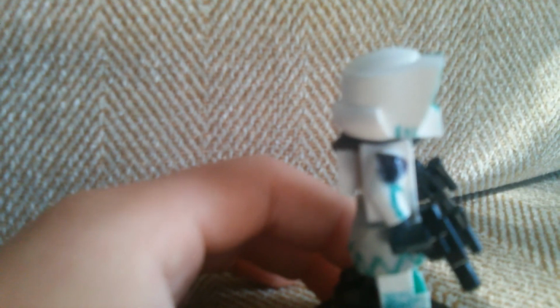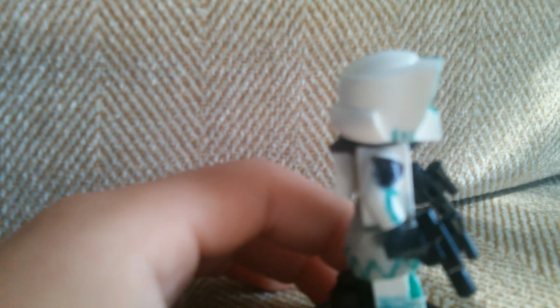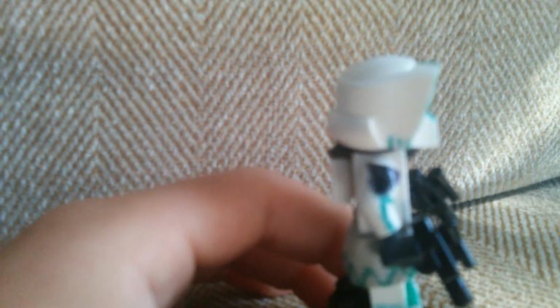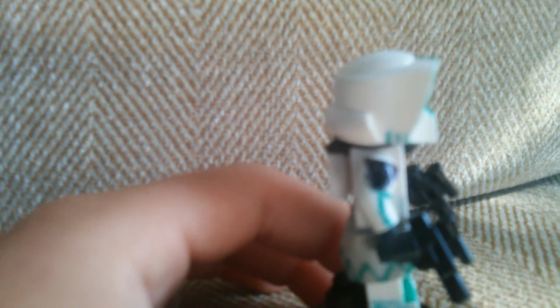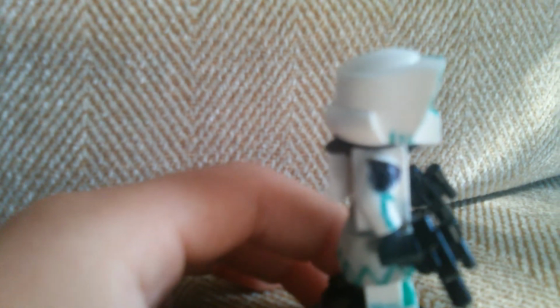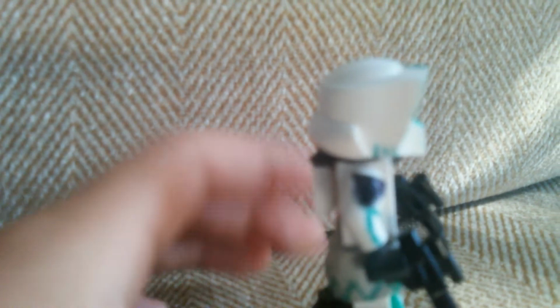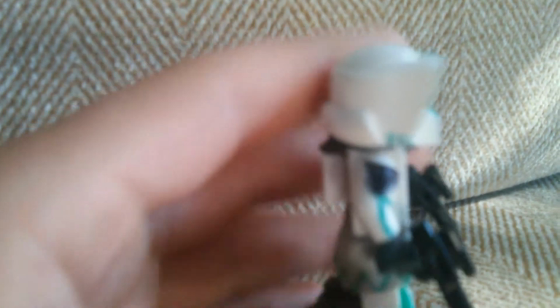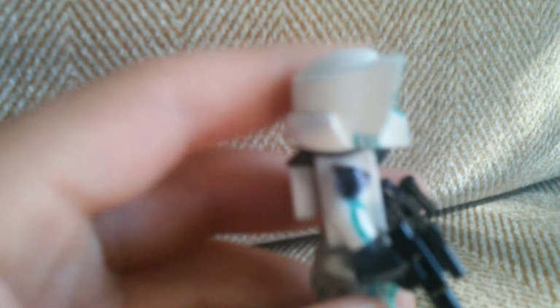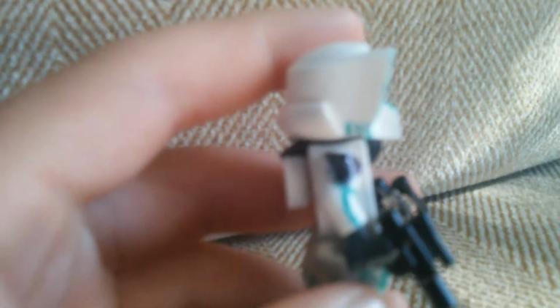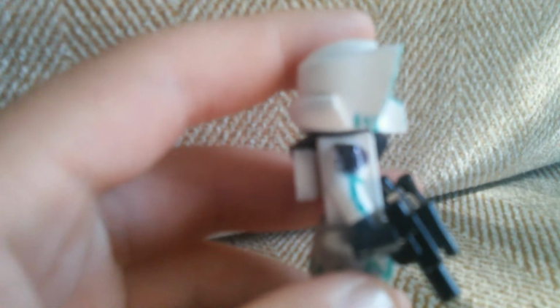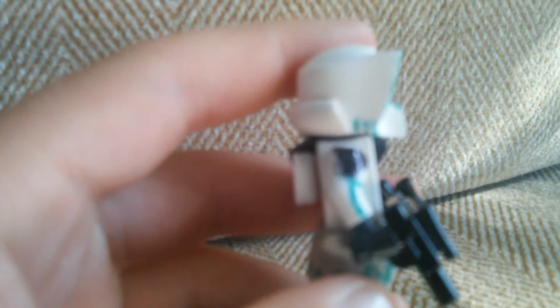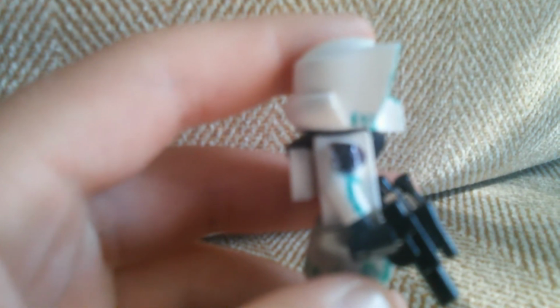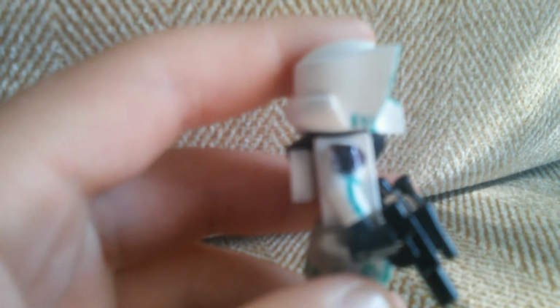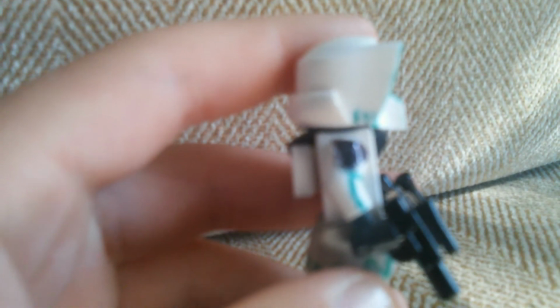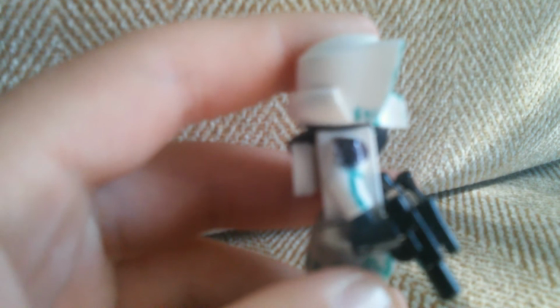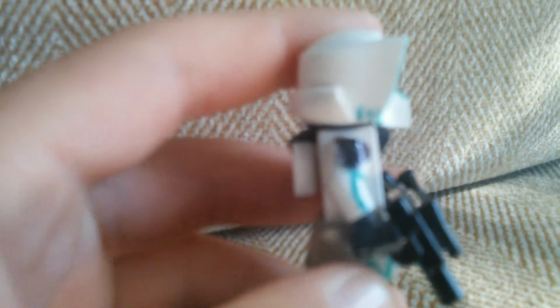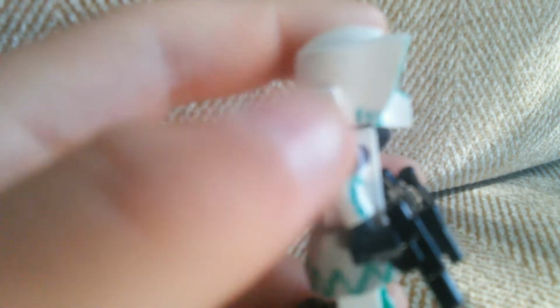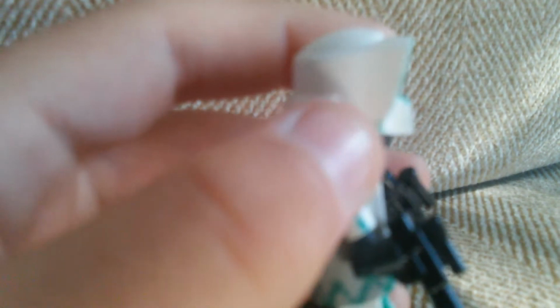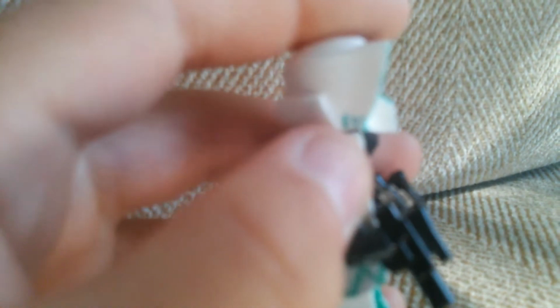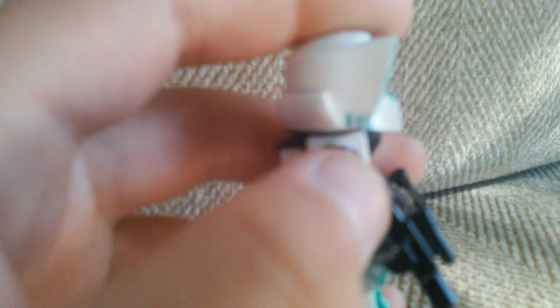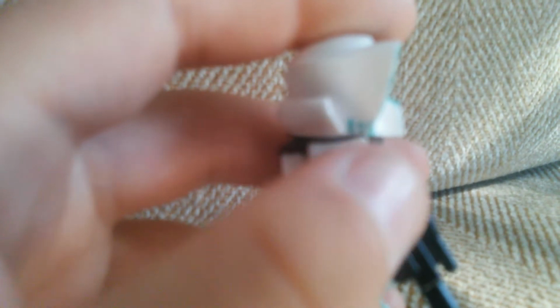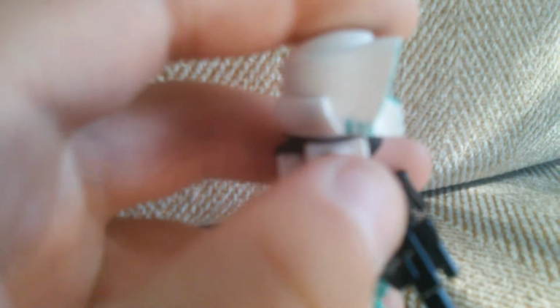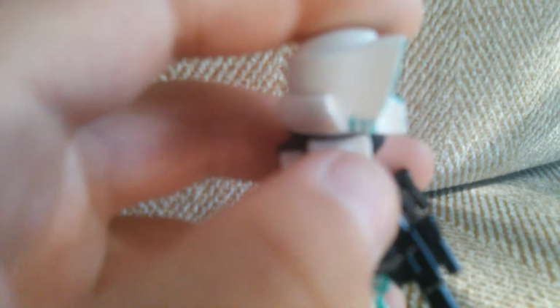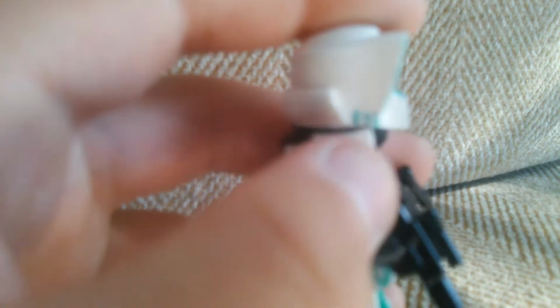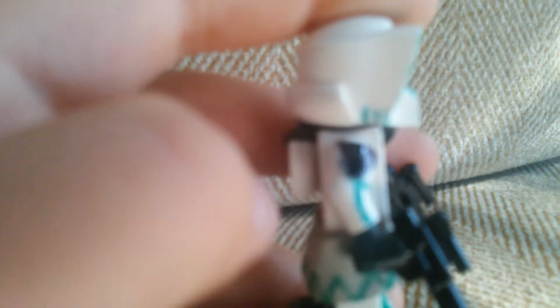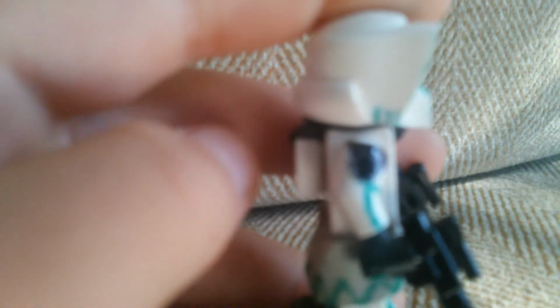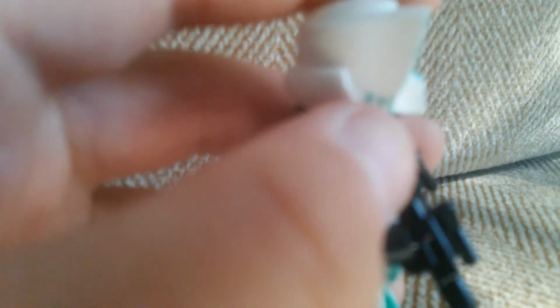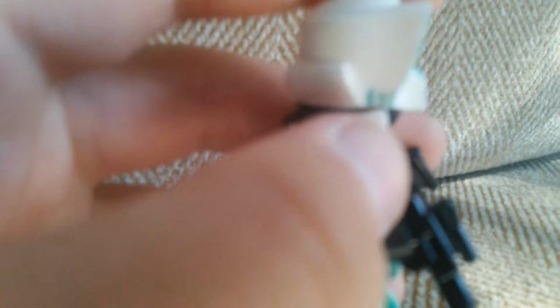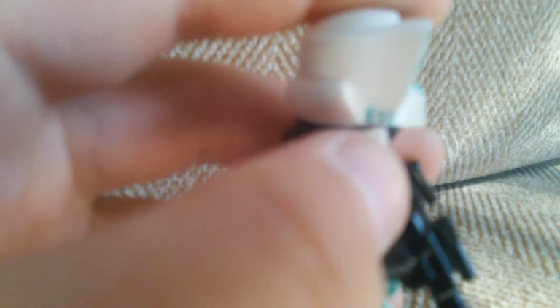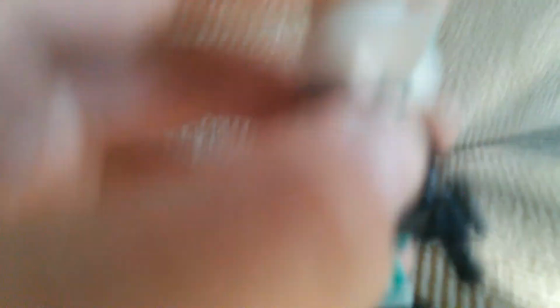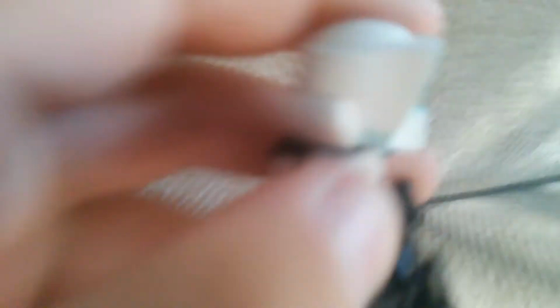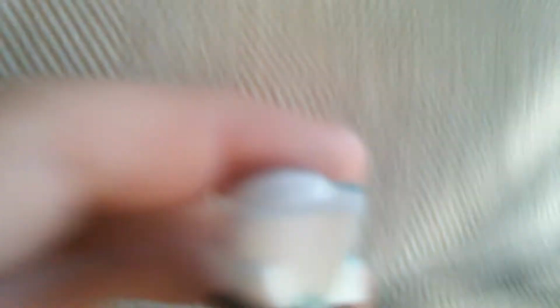Hopefully my phone will focus — you may not really be able to tell but they're right there, right above my finger.